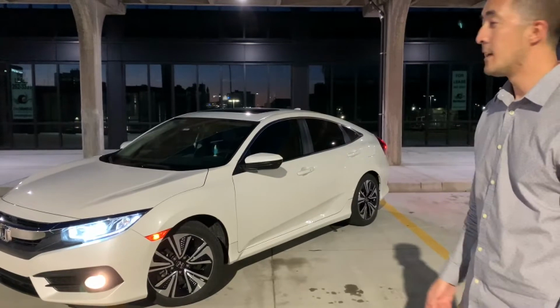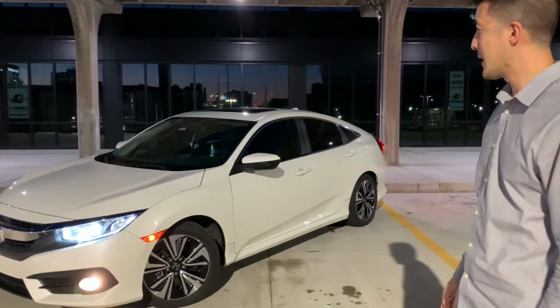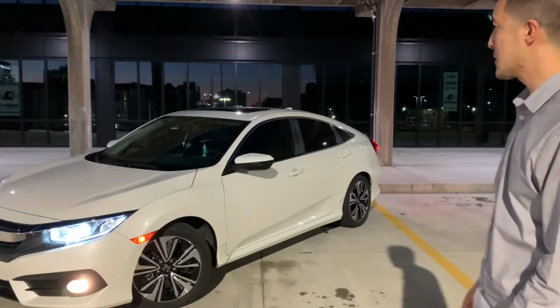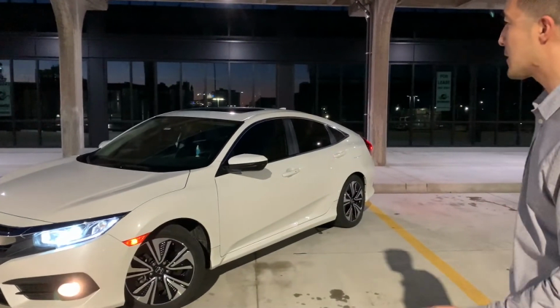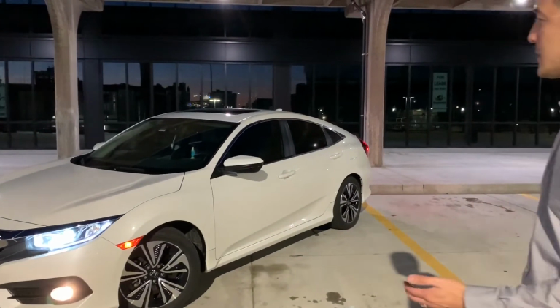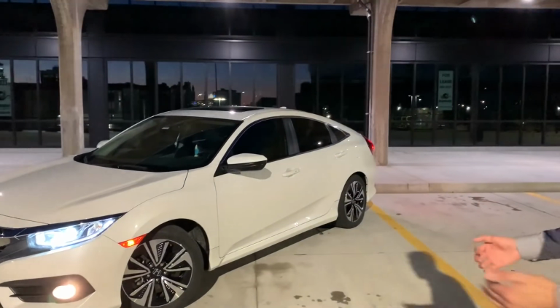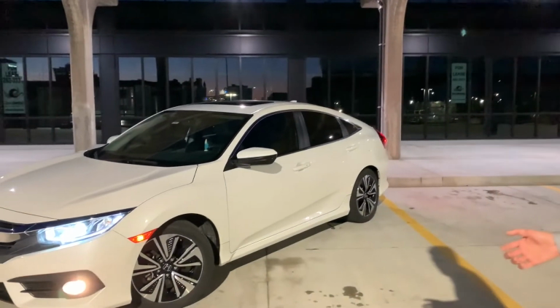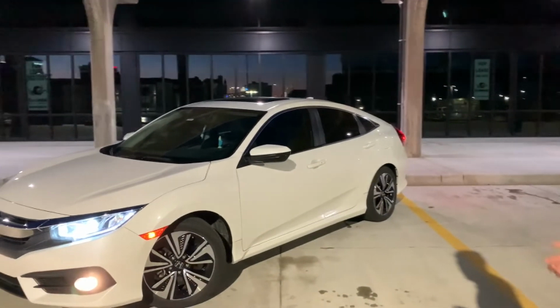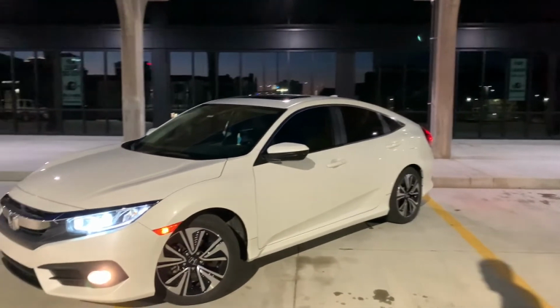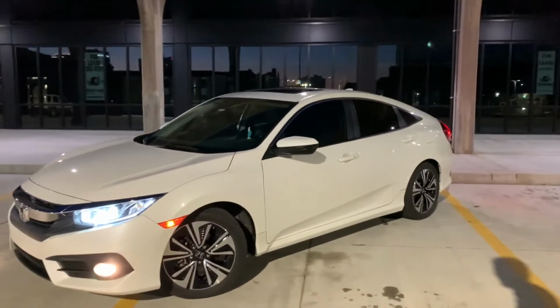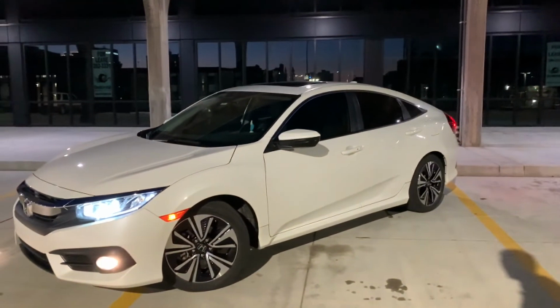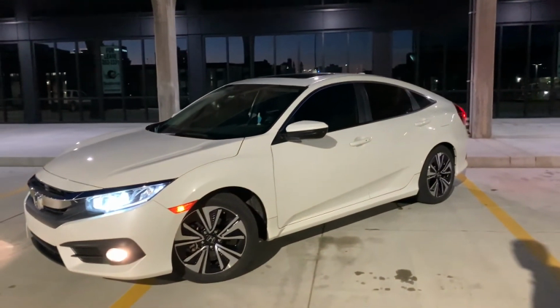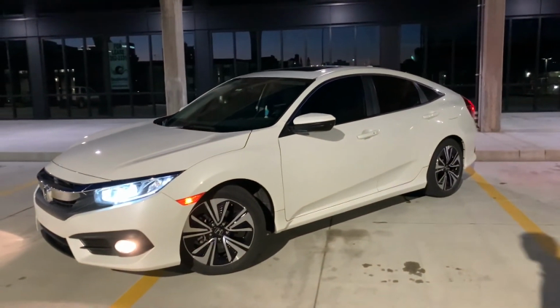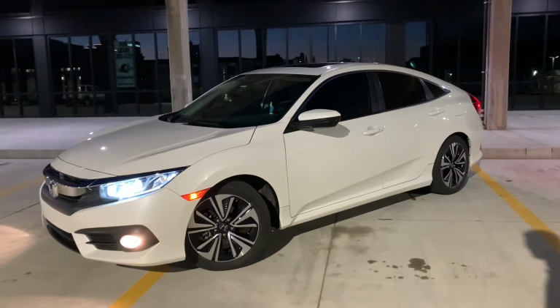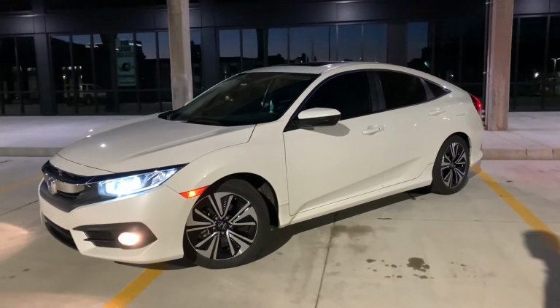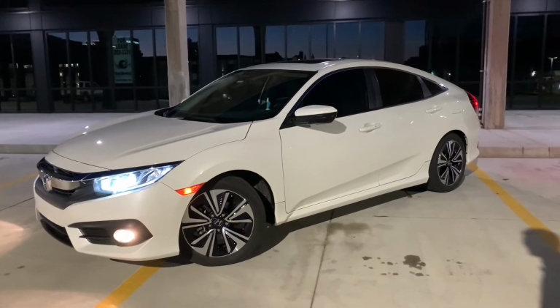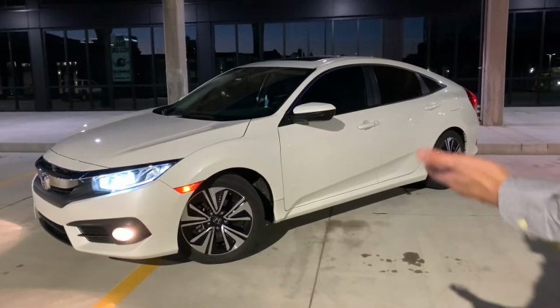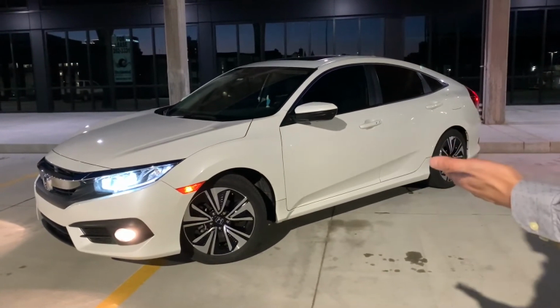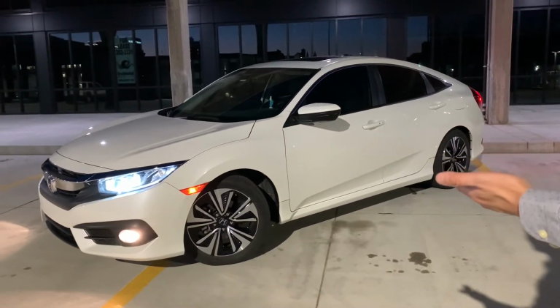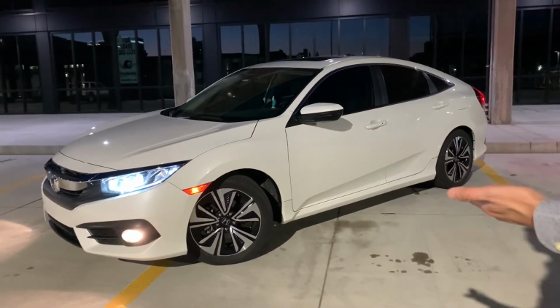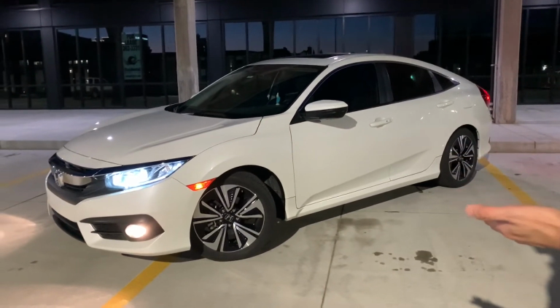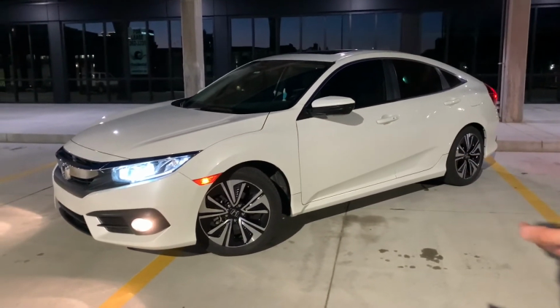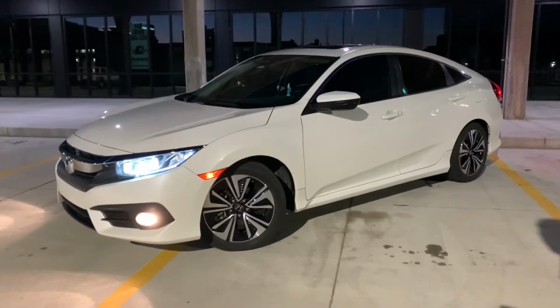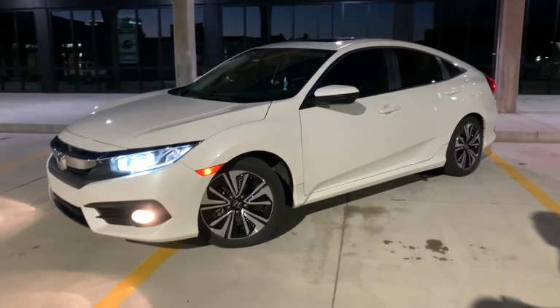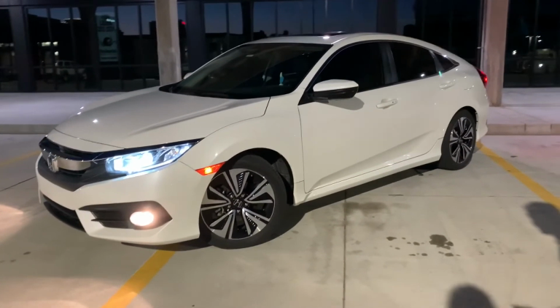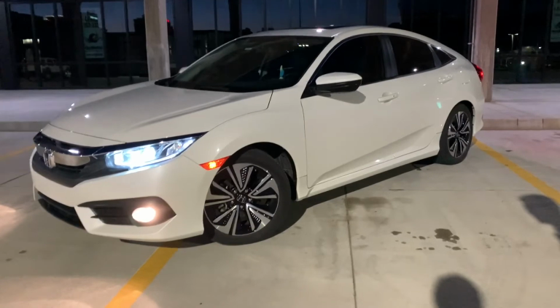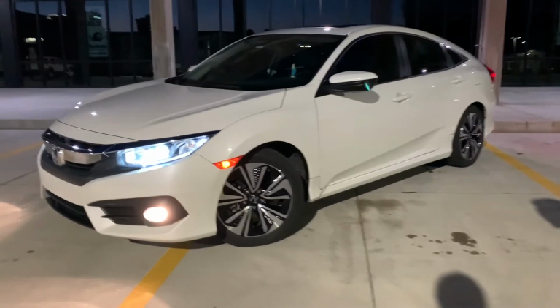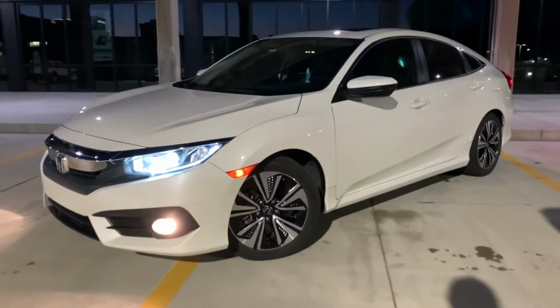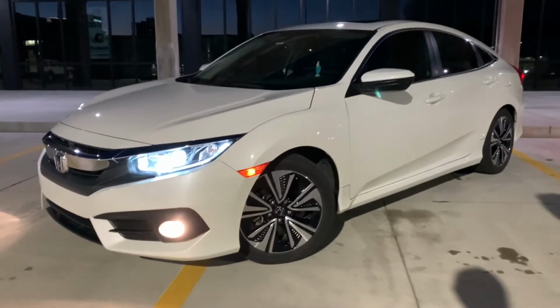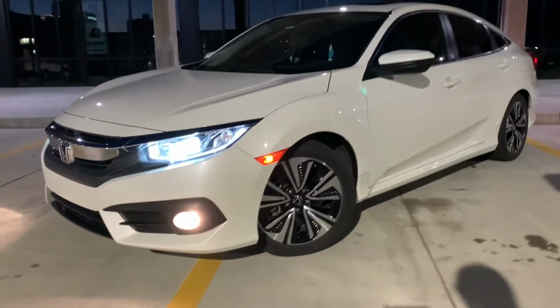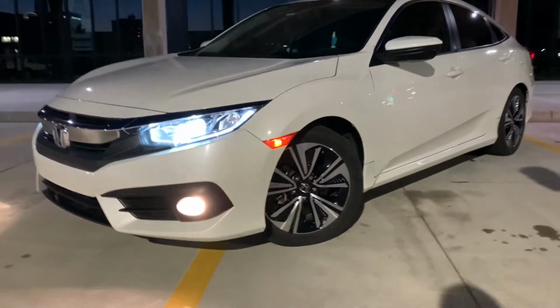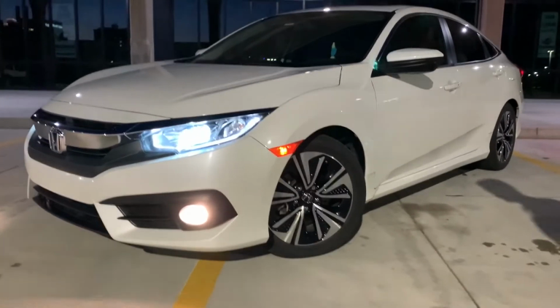What I like most about the car is it's super sleek, modern, great lines. I've installed HID lights over the factory halogen lights. I prefer the white lights as opposed to the yellow lights.